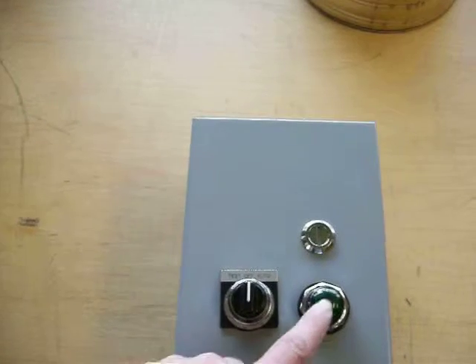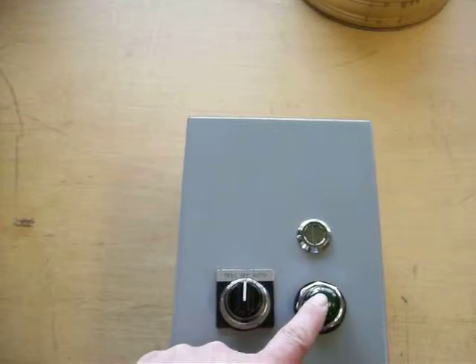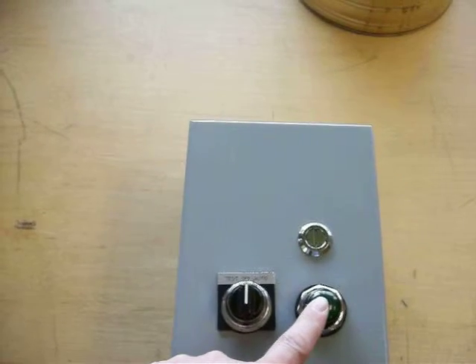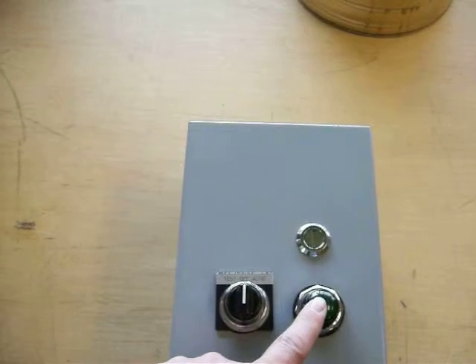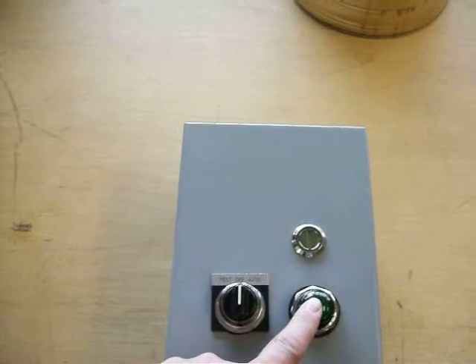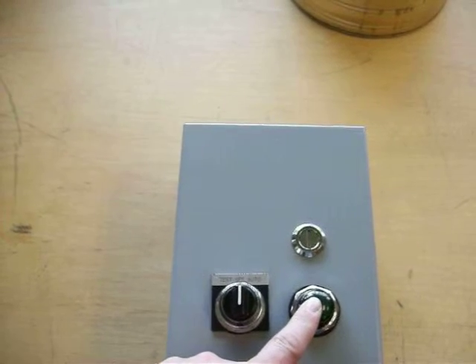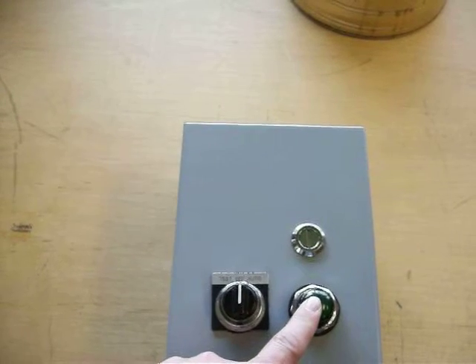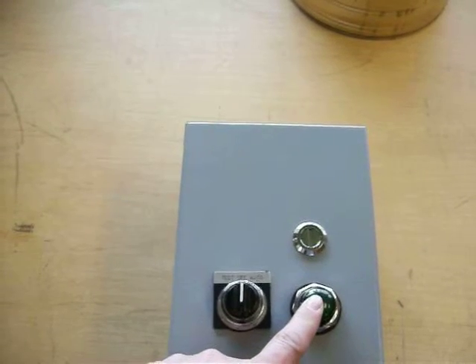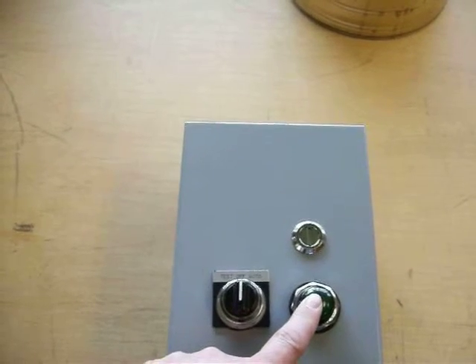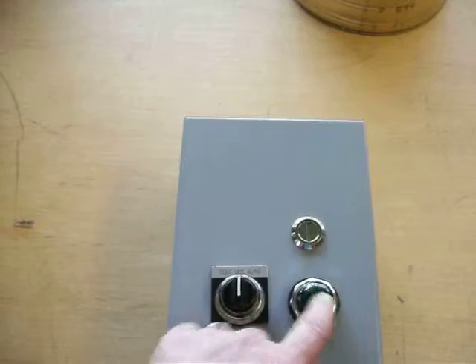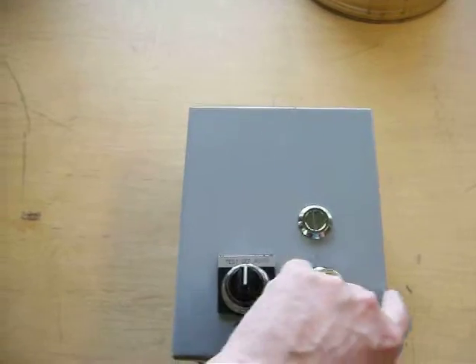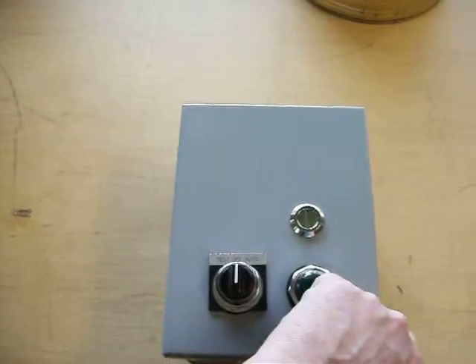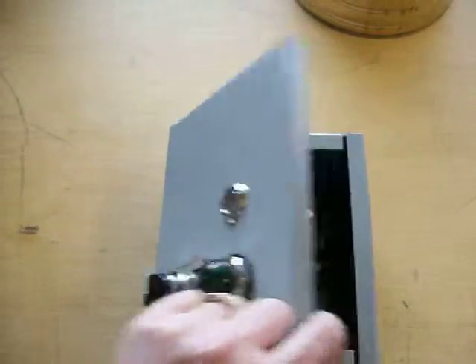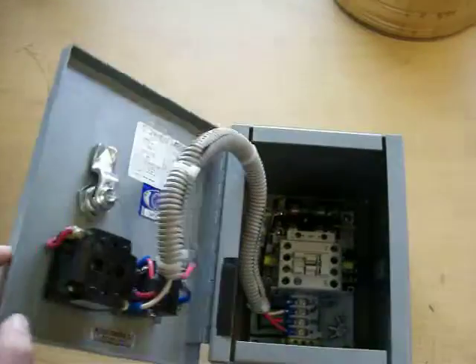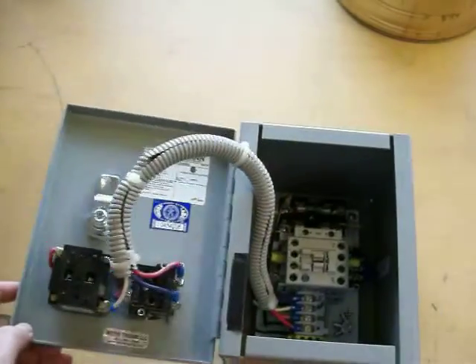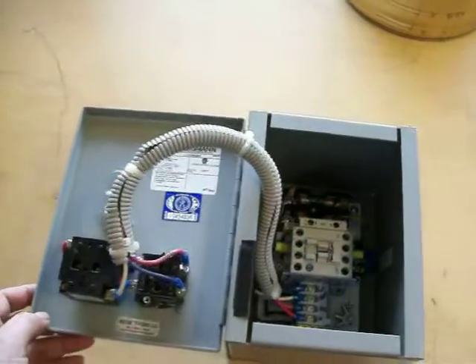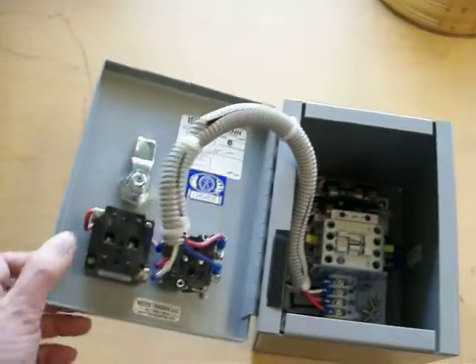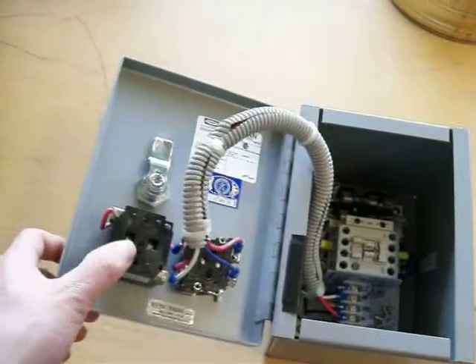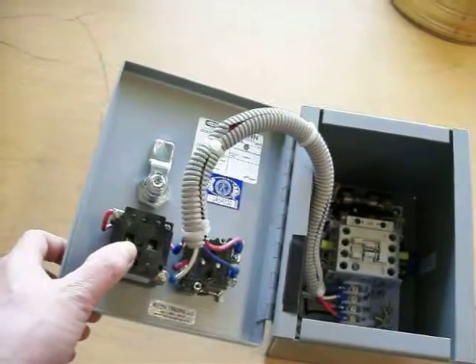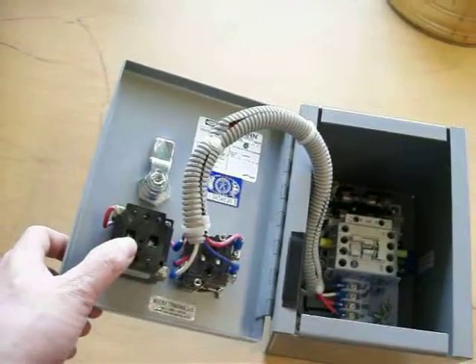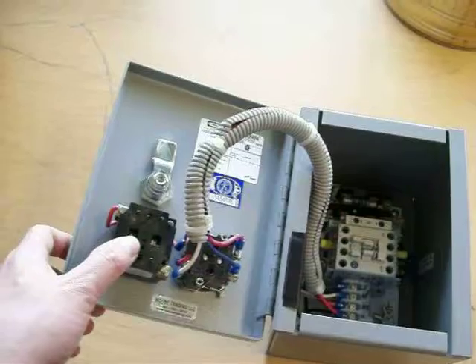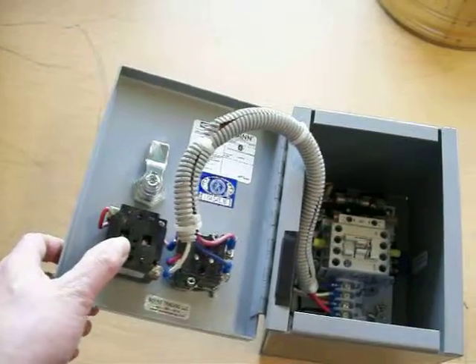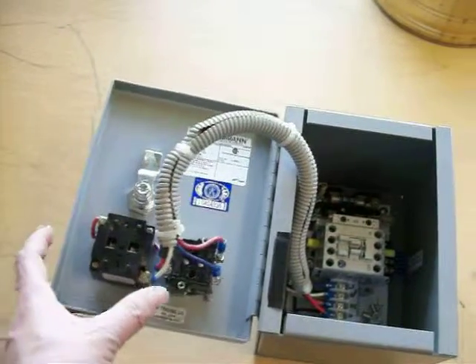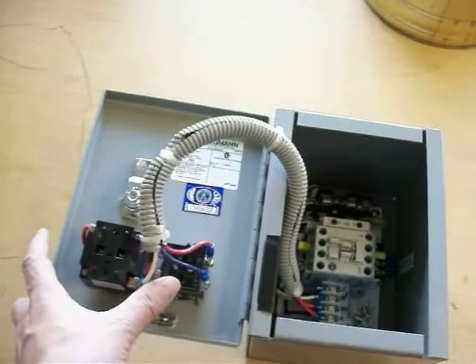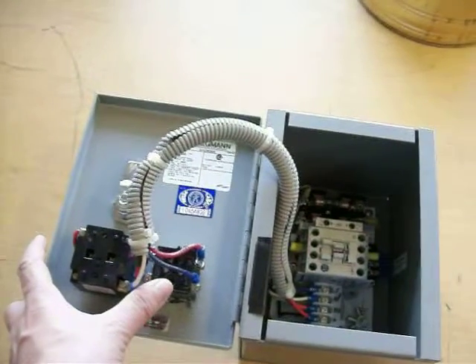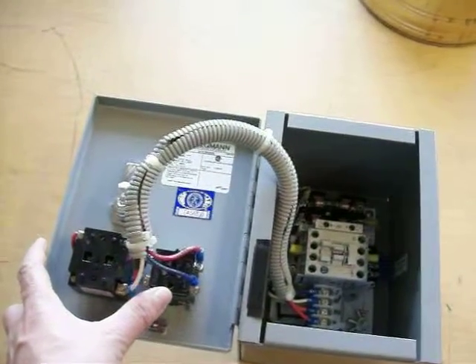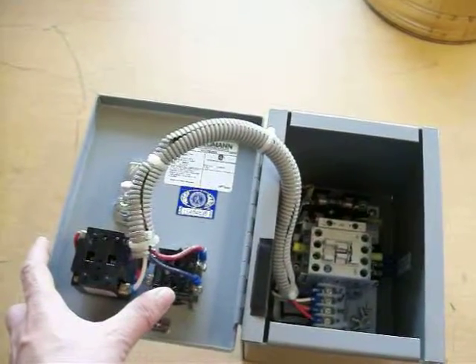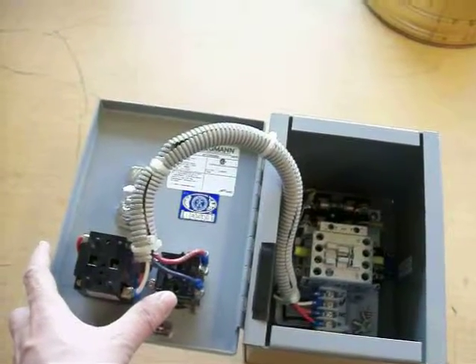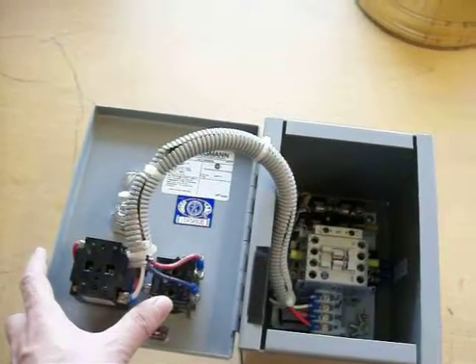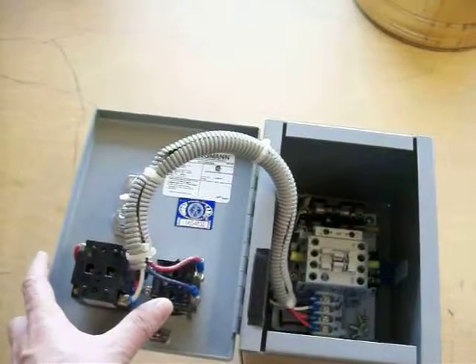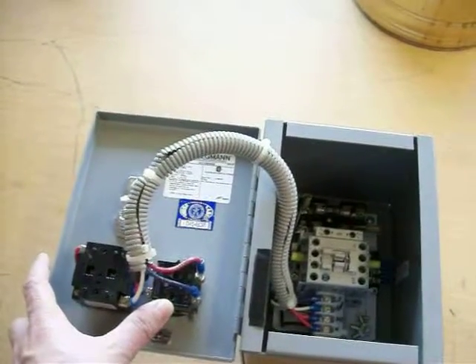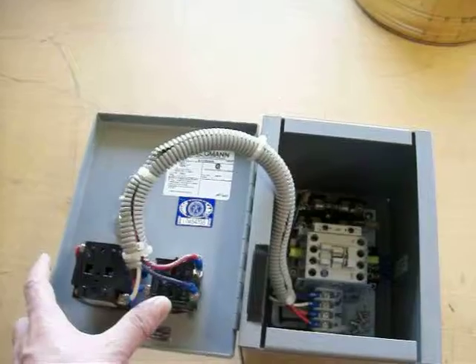The green light comes on in either test or auto if the coil is energized. We have a GE pilot light, Cutler Hammer, three-position maintained switch.